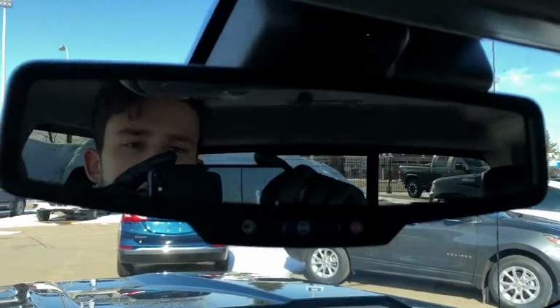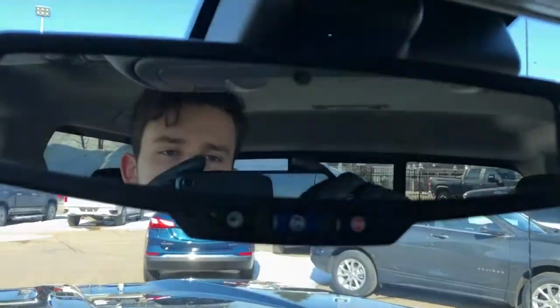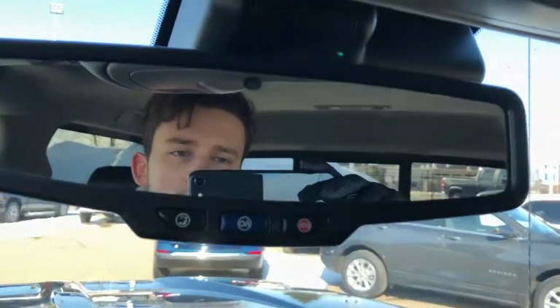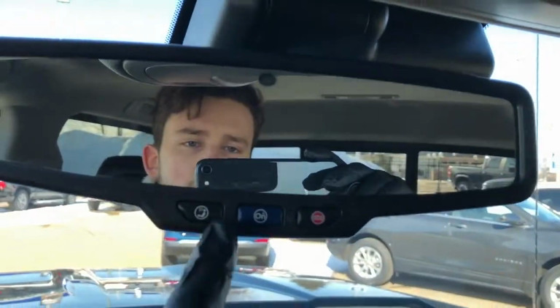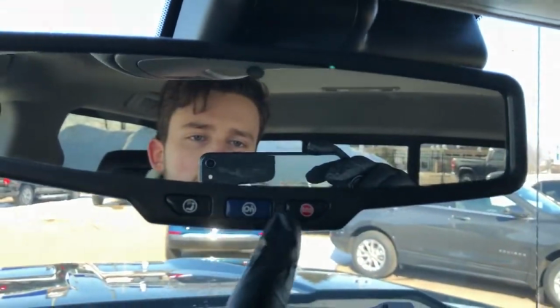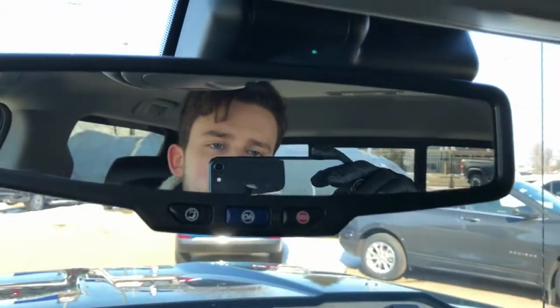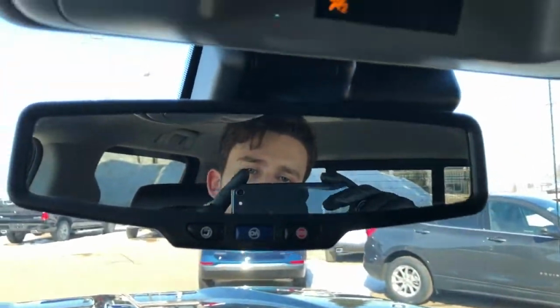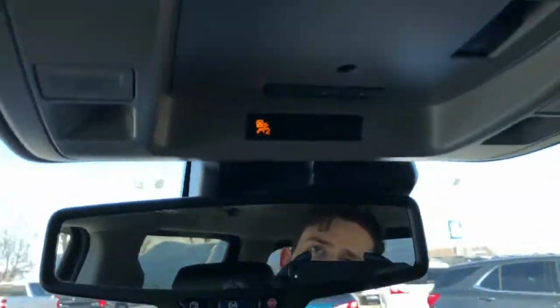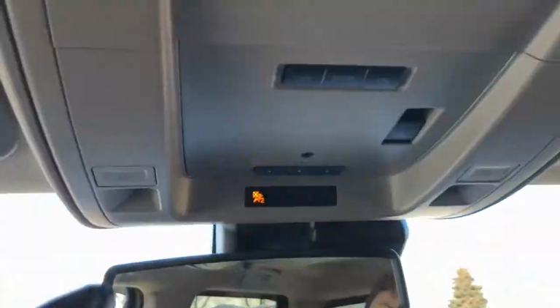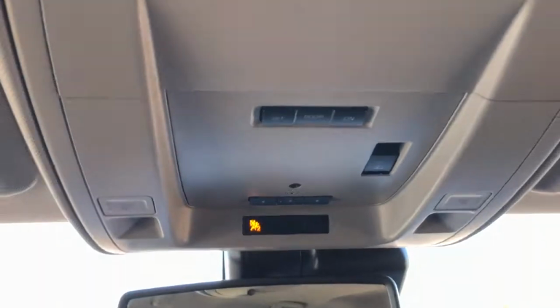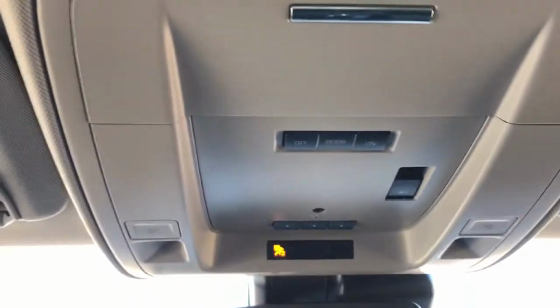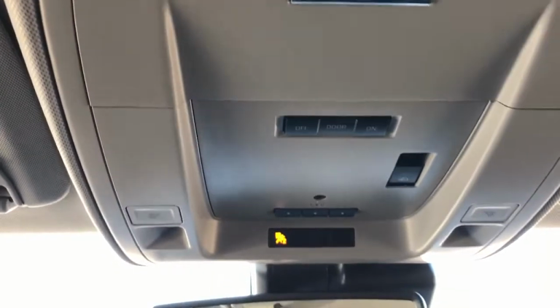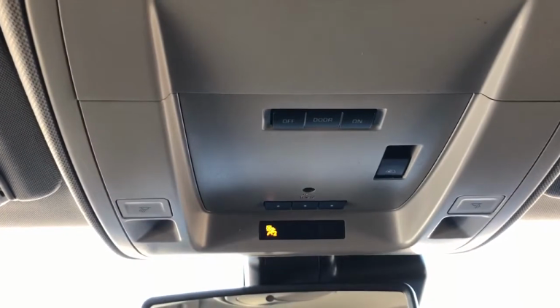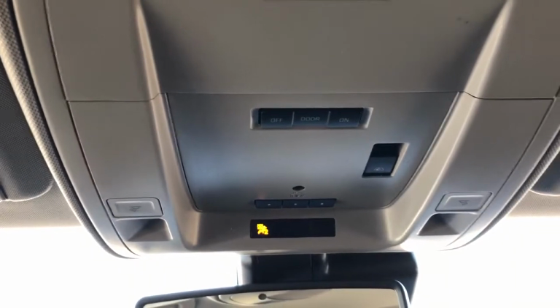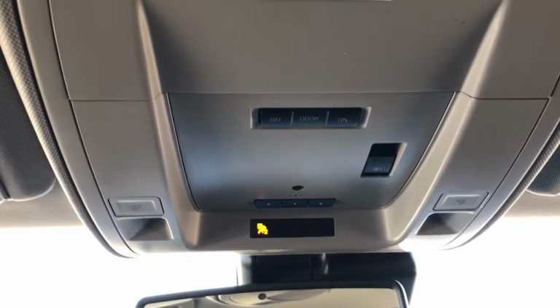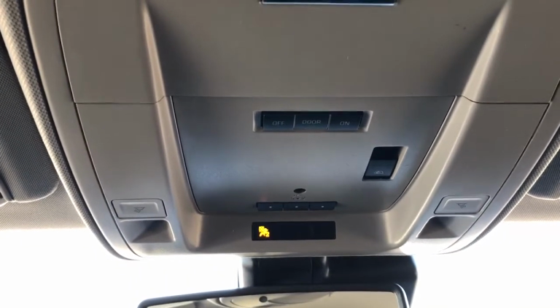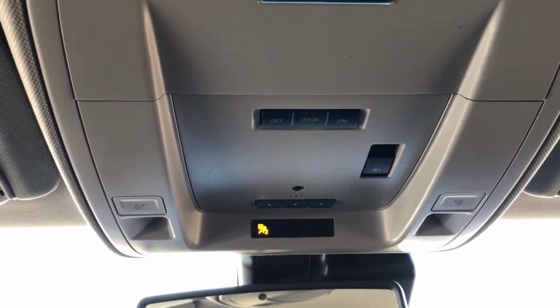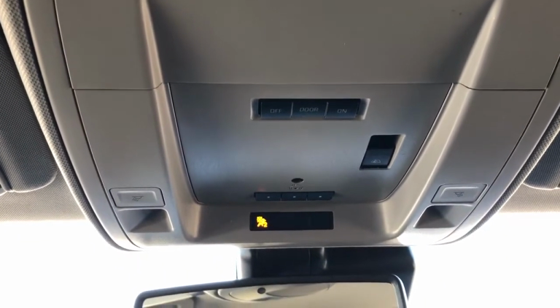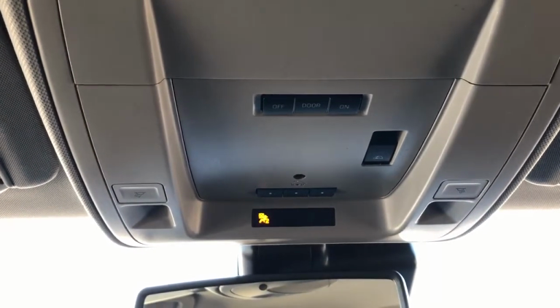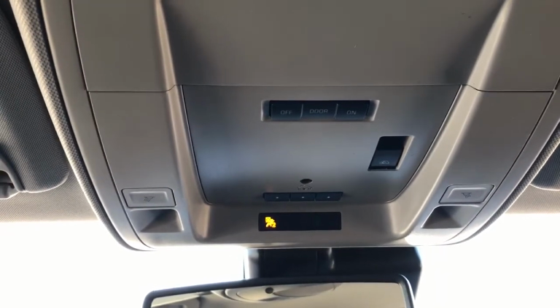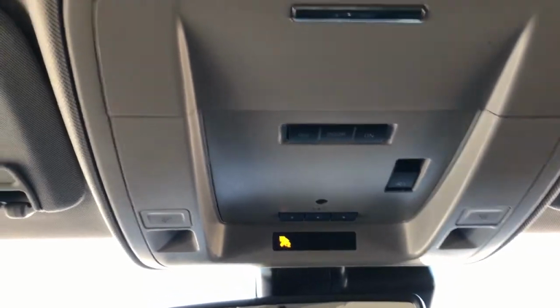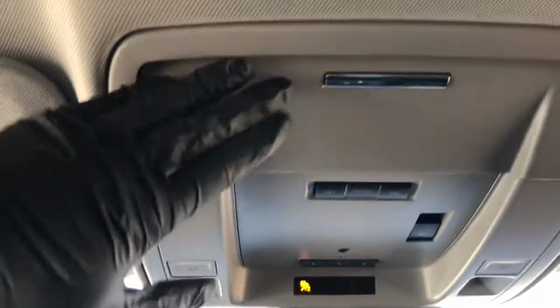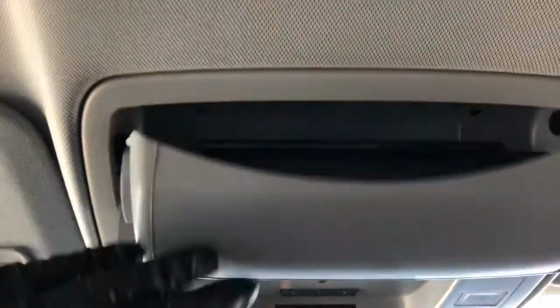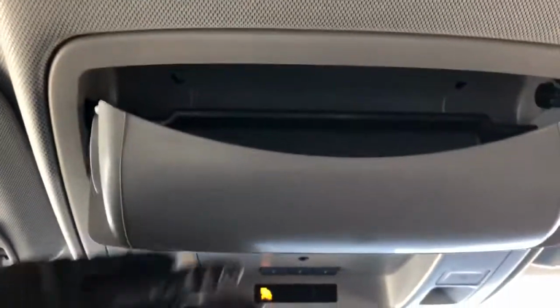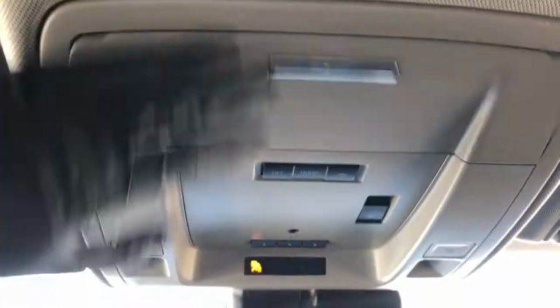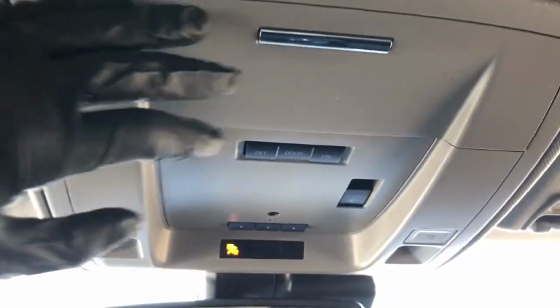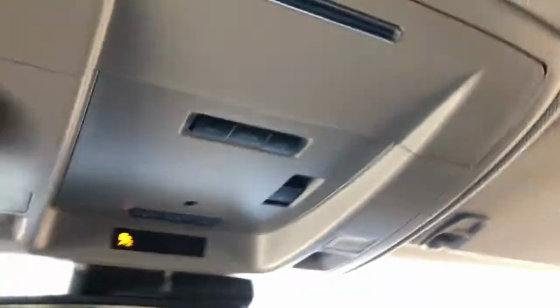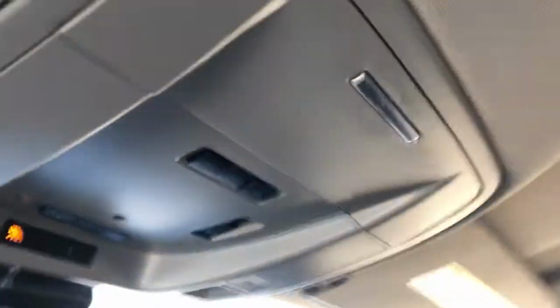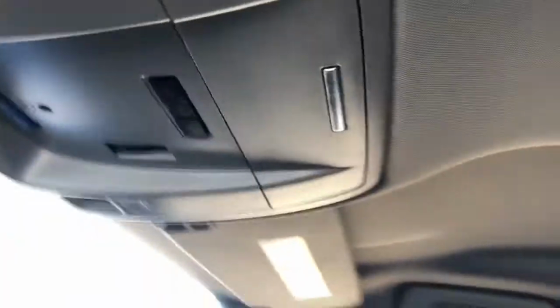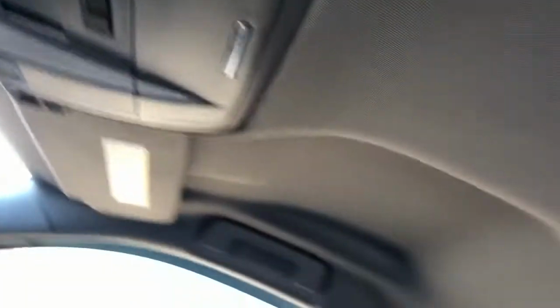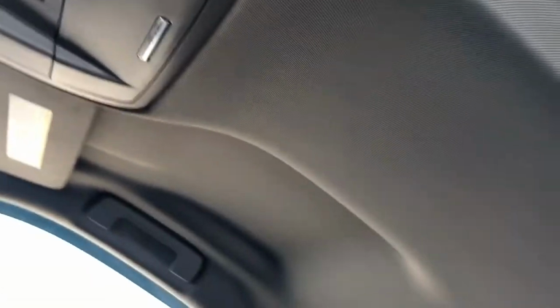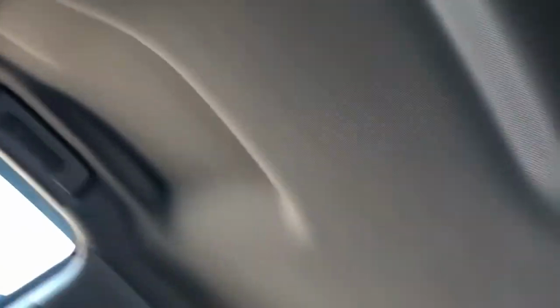On the rear view mirror we have our OnStar controls, above that we have our dome lights and dome light settings, three garage door openers, our rear sighting window controls, as well as our sunglass holder, and we have a full tan headliner overhead.